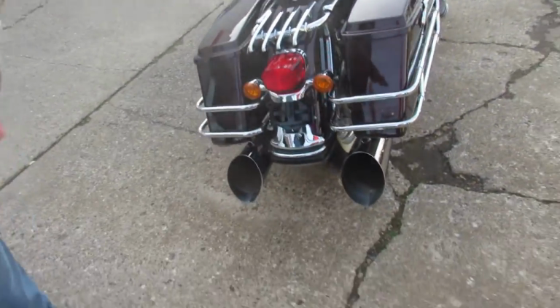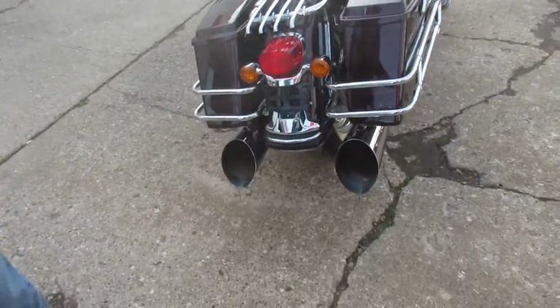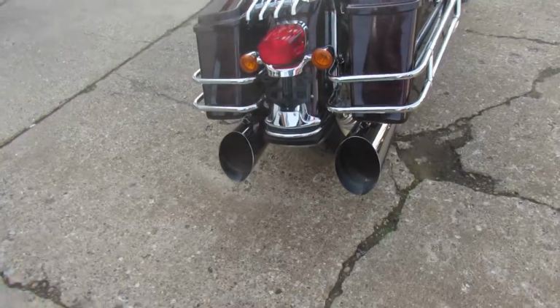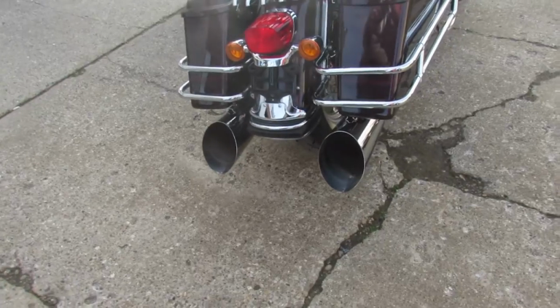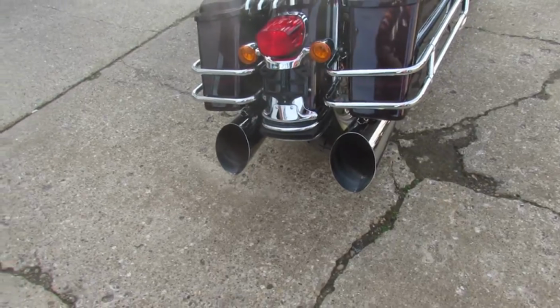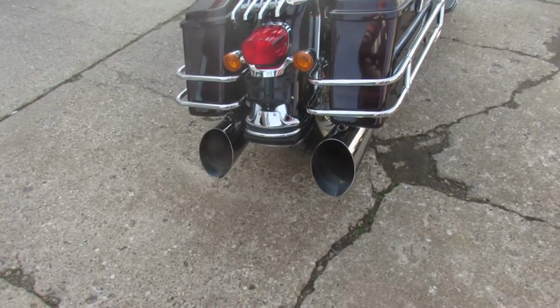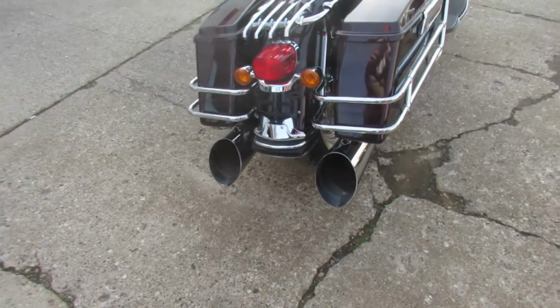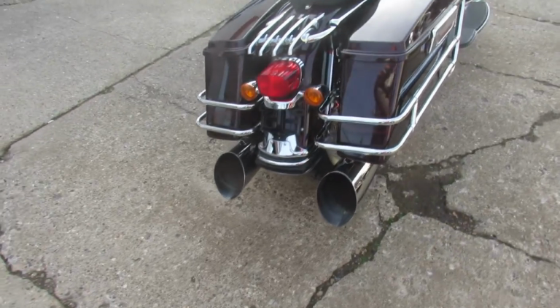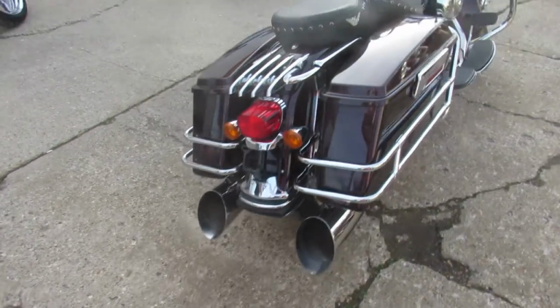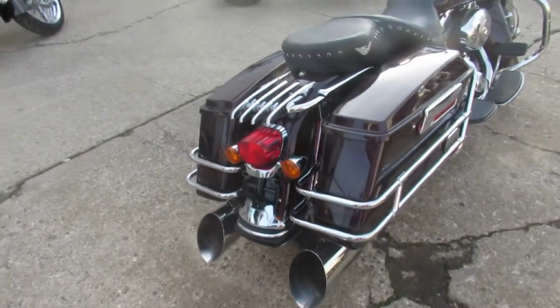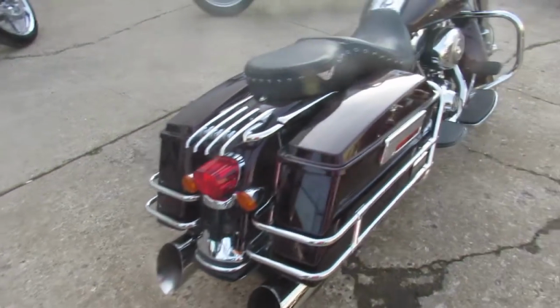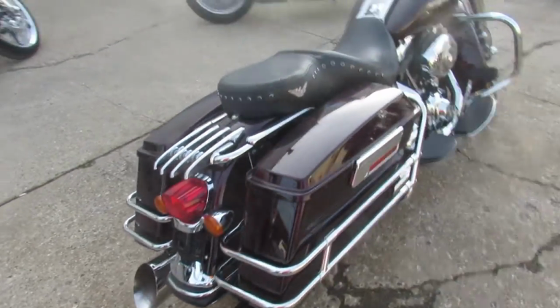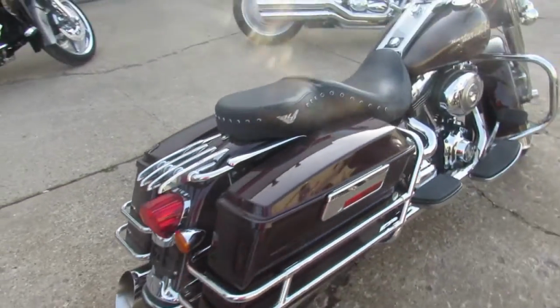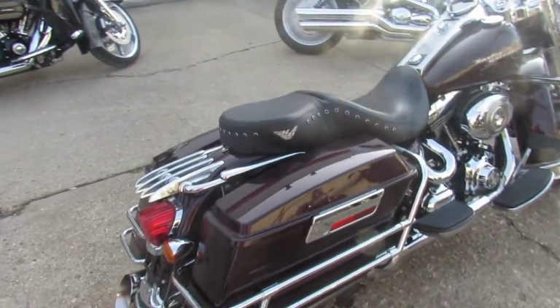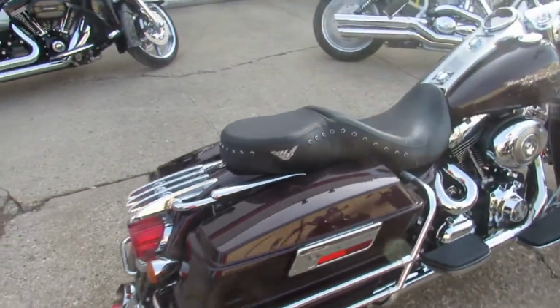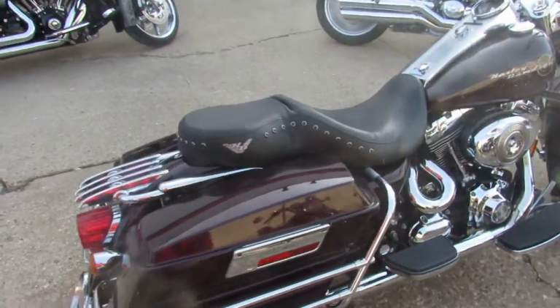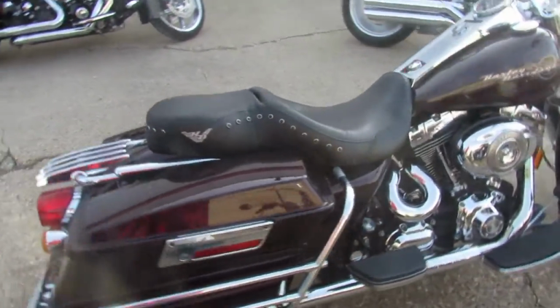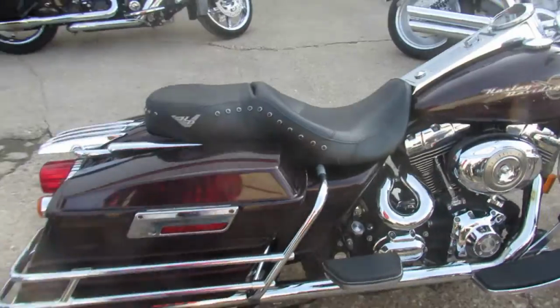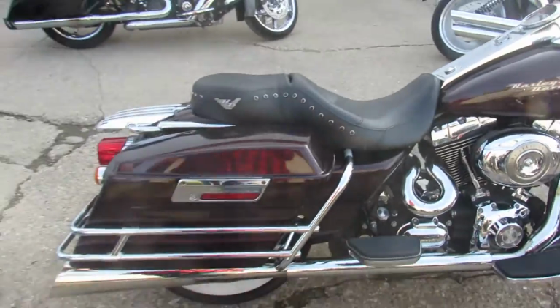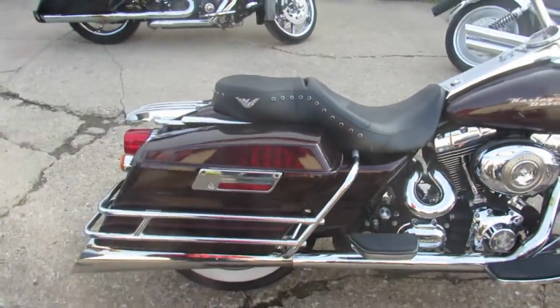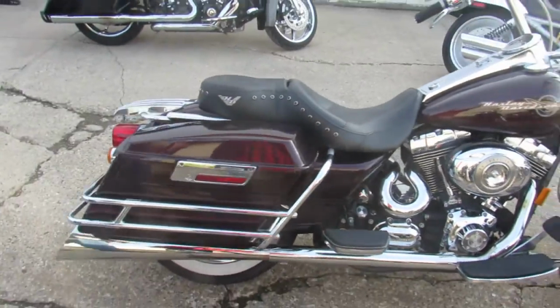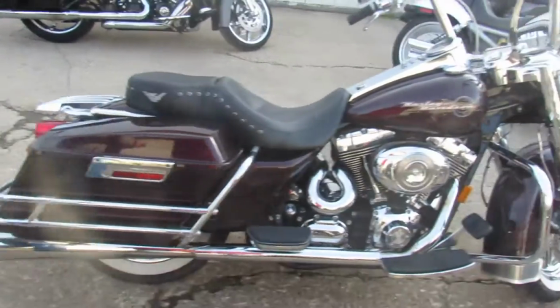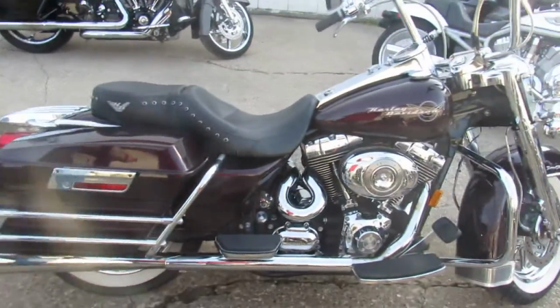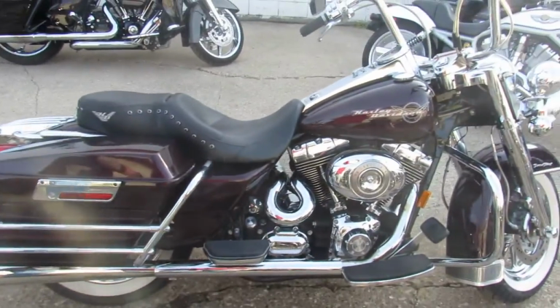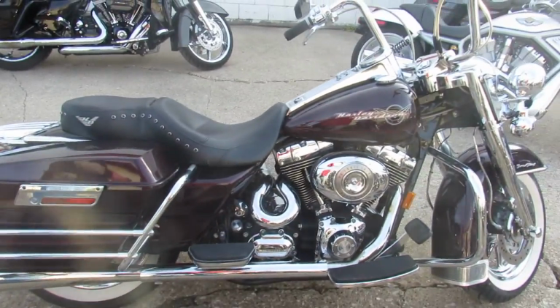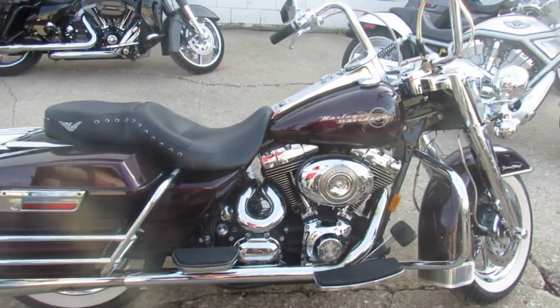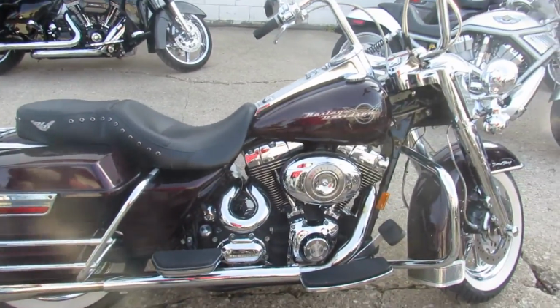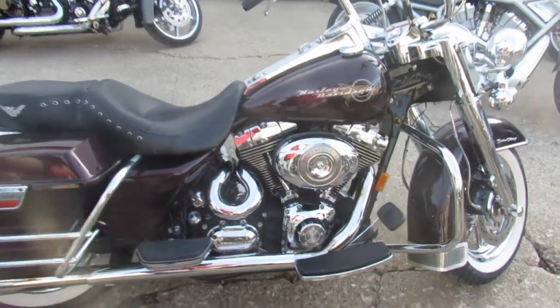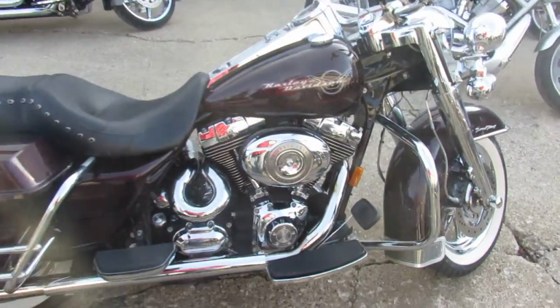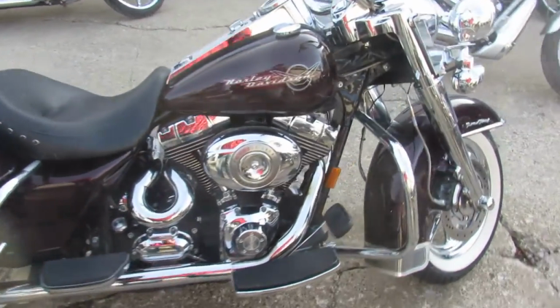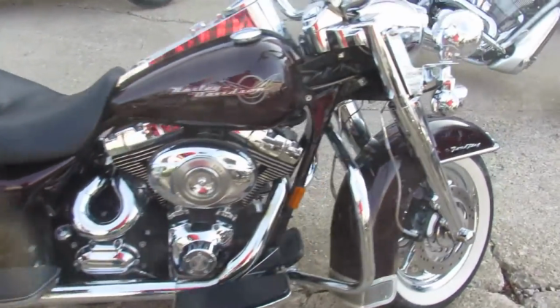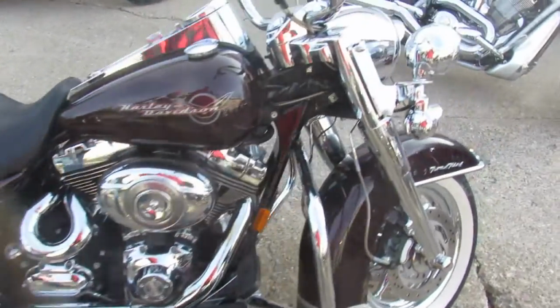Look at that exhaust — check that thing out. It's rolling some coal on this Road King. It is a 2007 Road King, comes in the Black Cherry paint, and you guys got to take a close look at this thing.